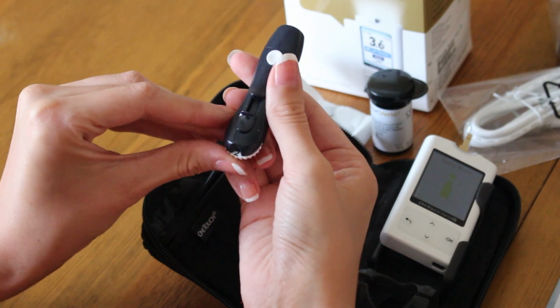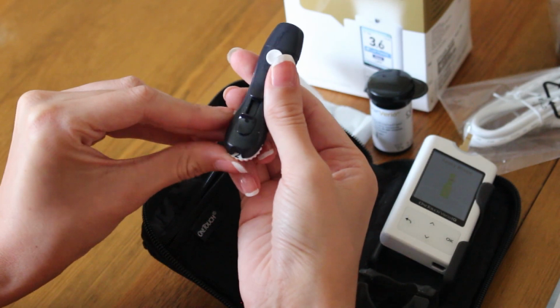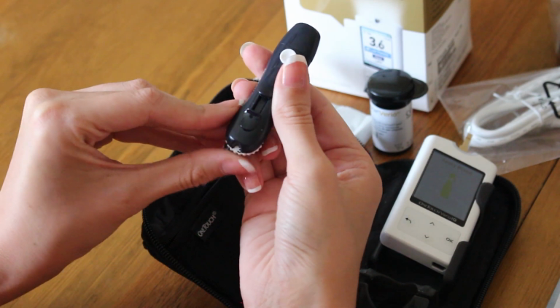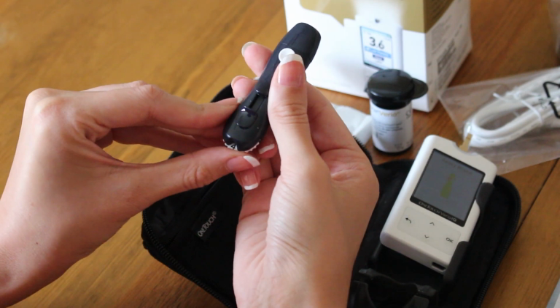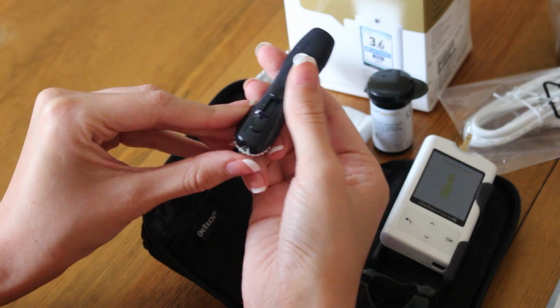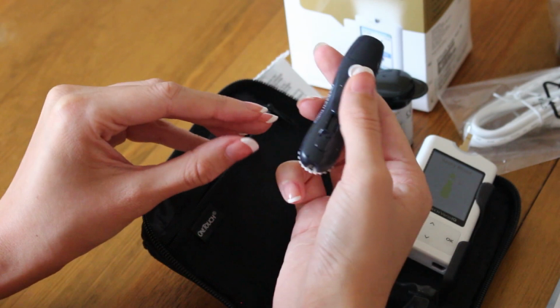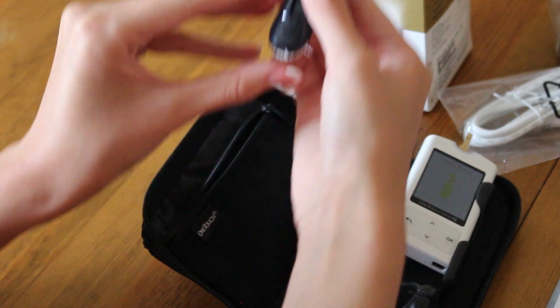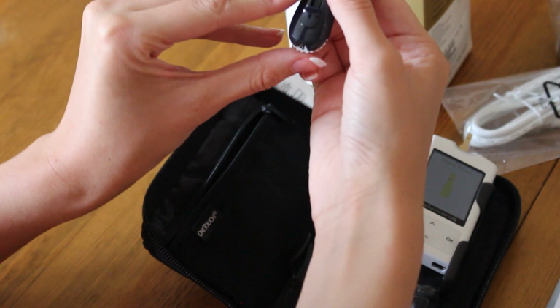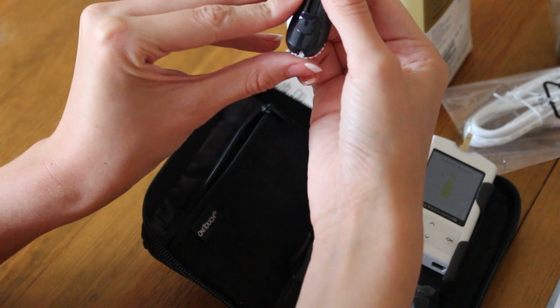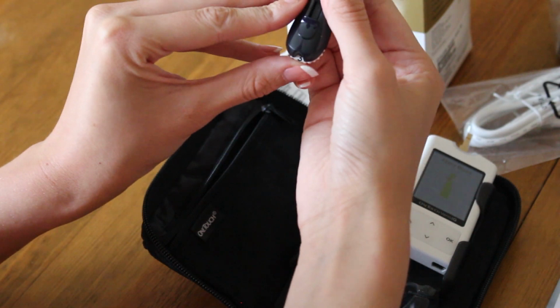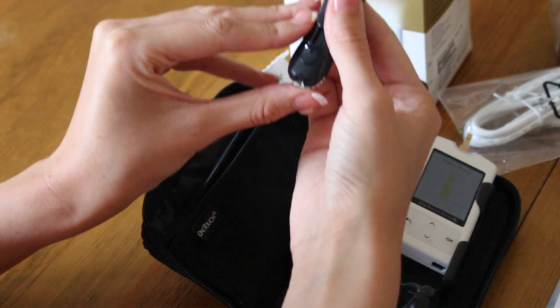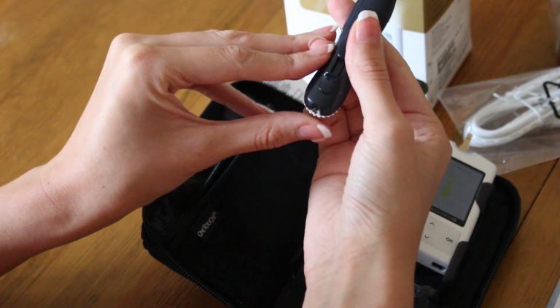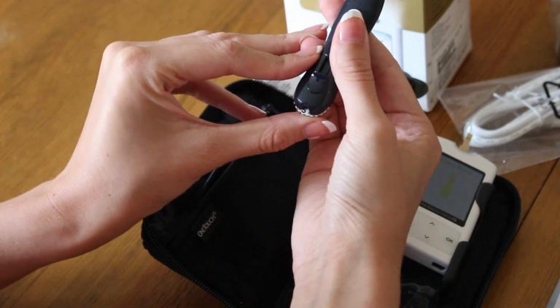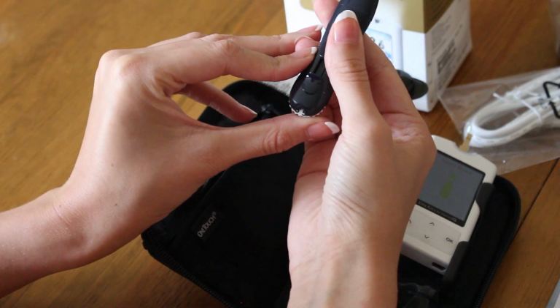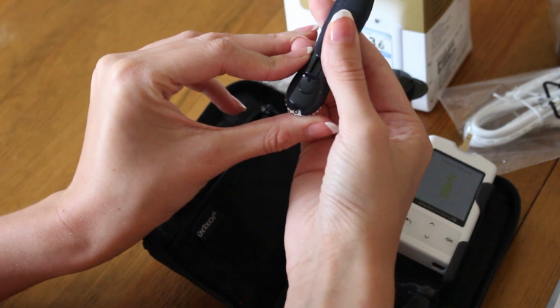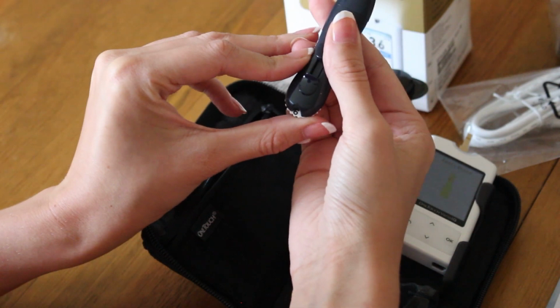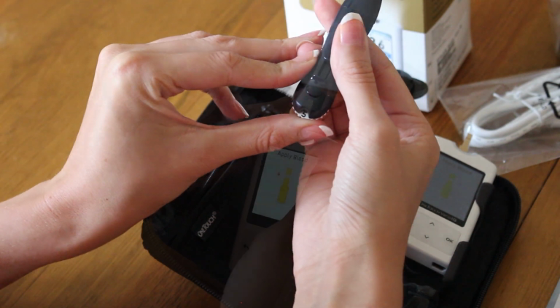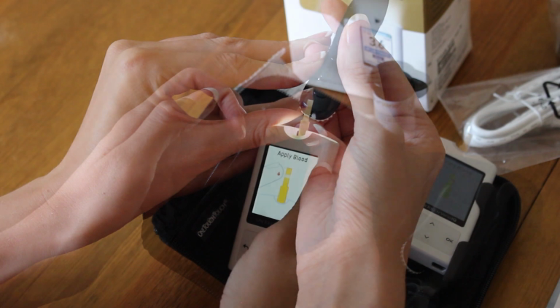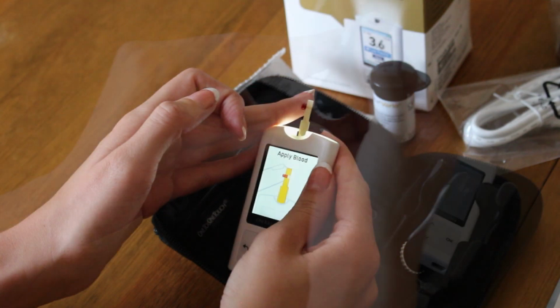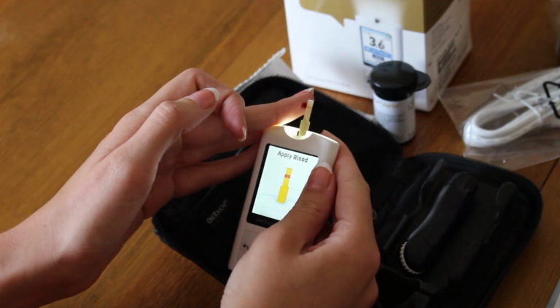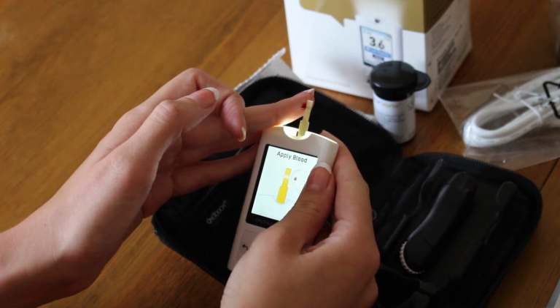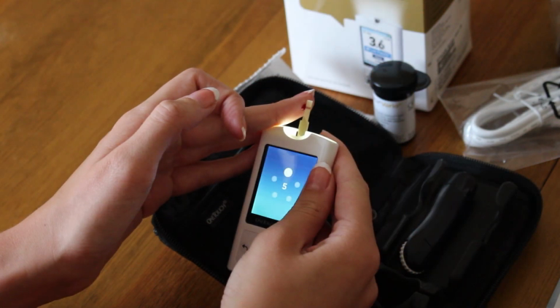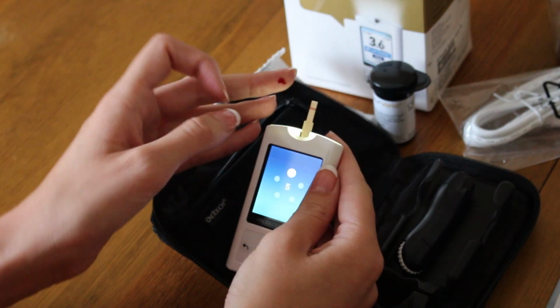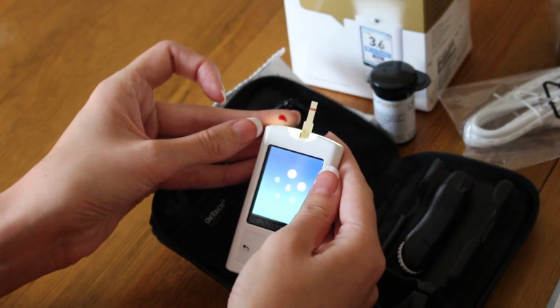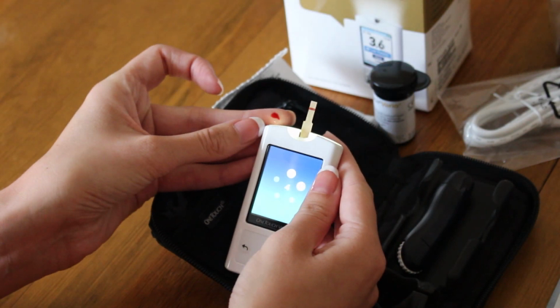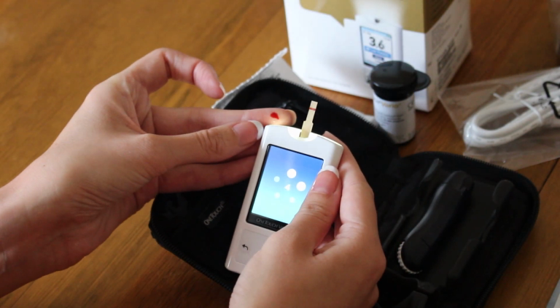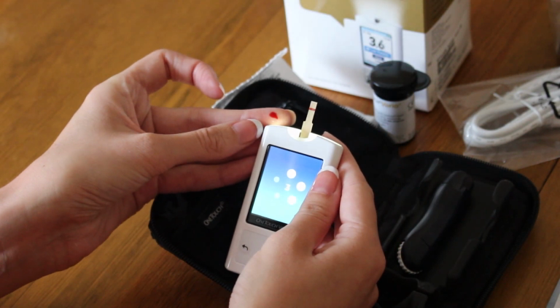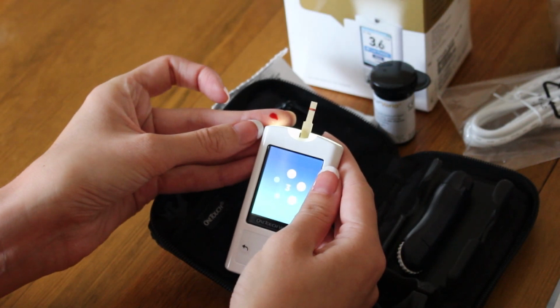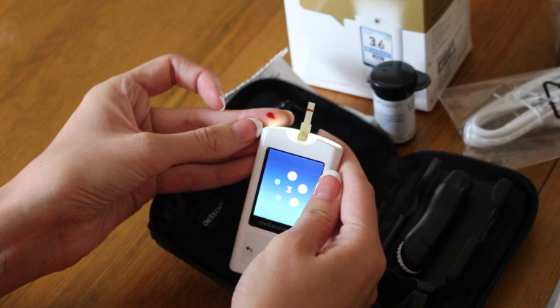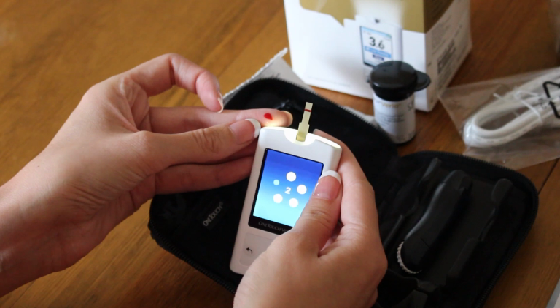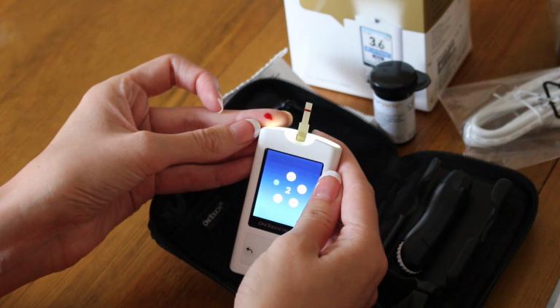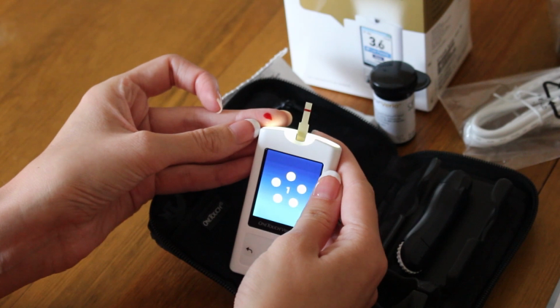The OneTouch Delica has a strength range of 1-7. So depending on your own preference, alter the lancing device accordingly and test. Once you're testing, the meter will count down from 5 and your result will then appear.